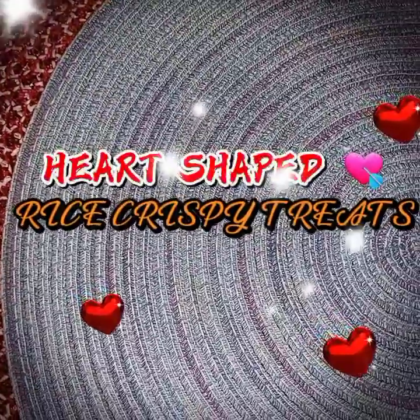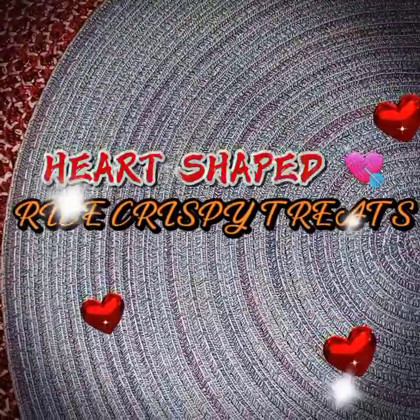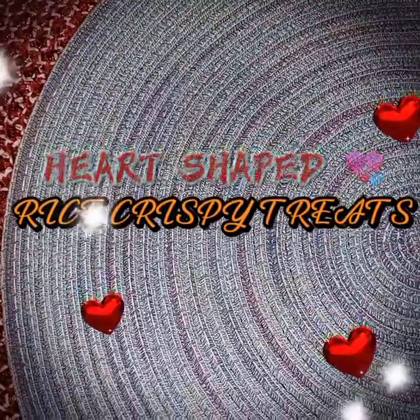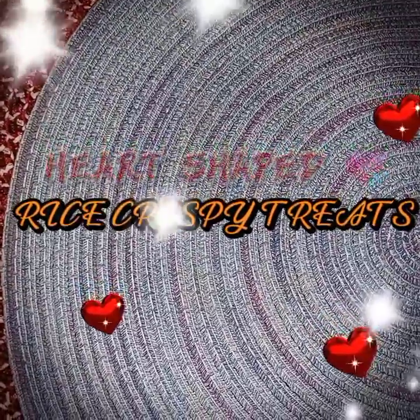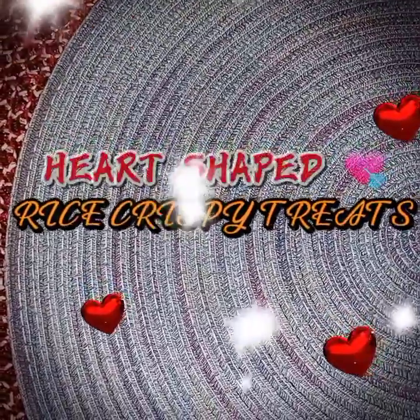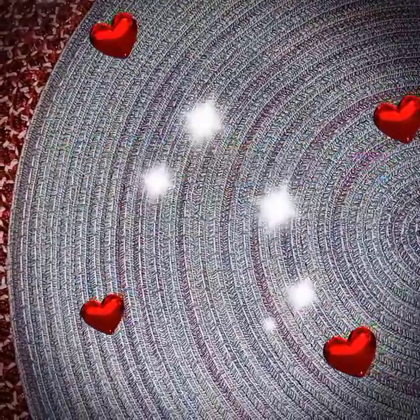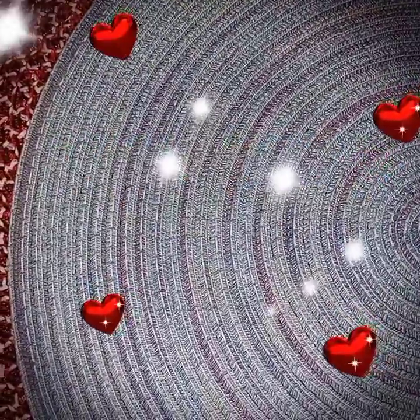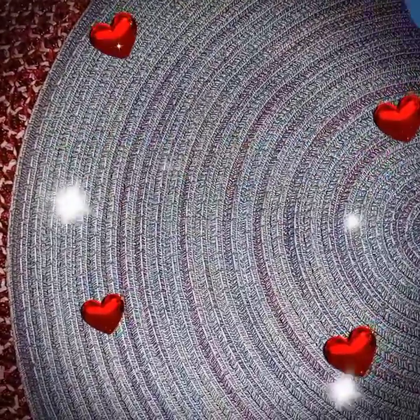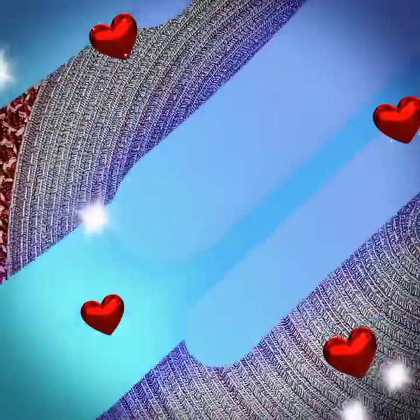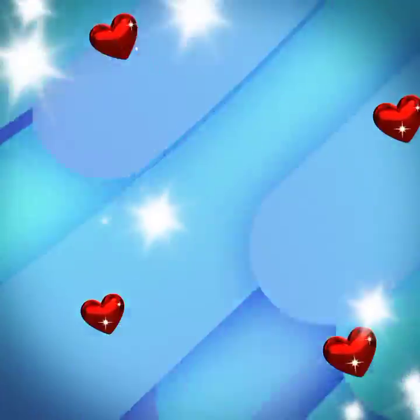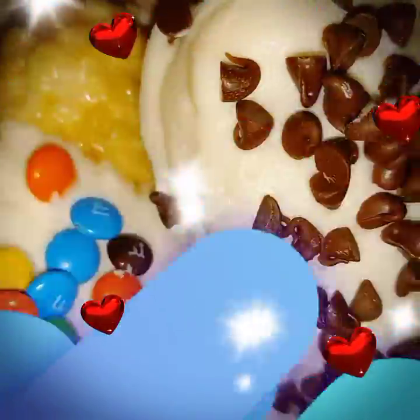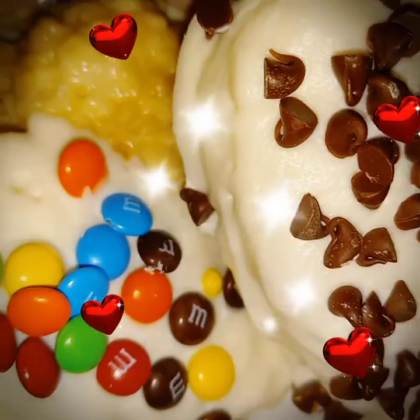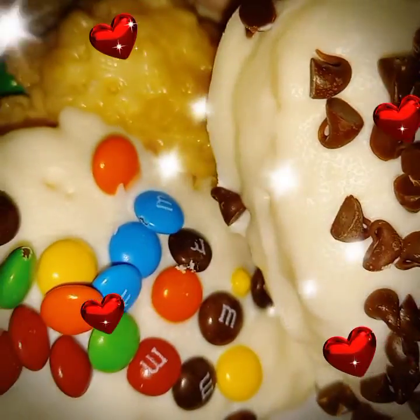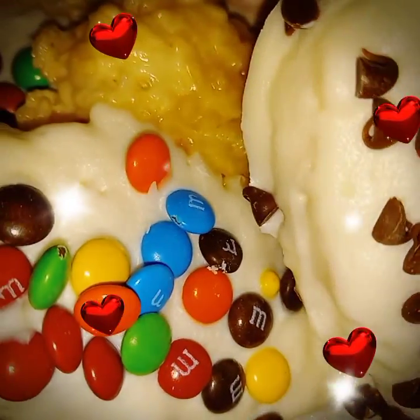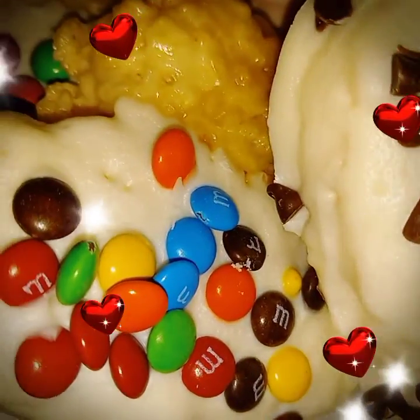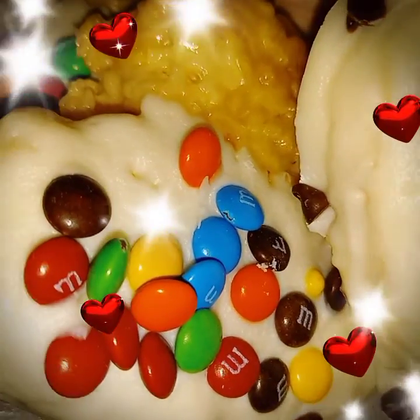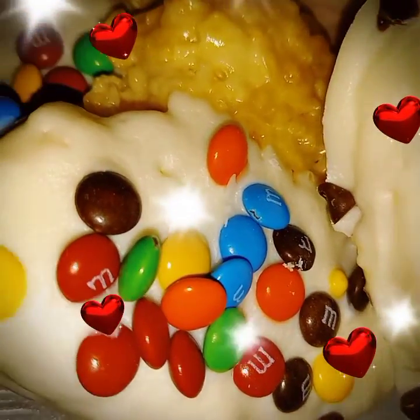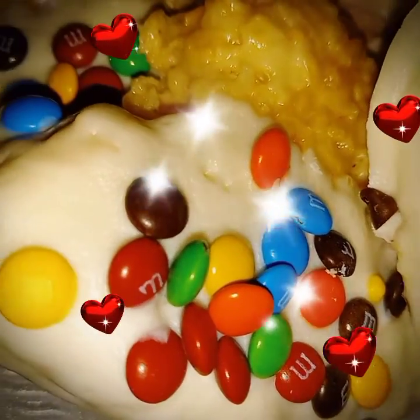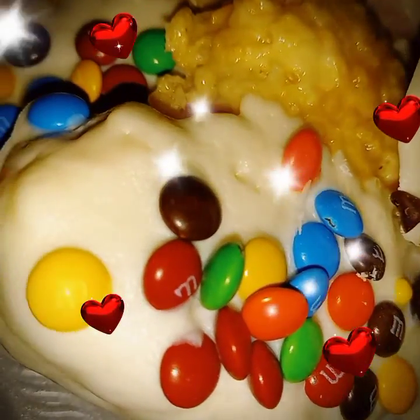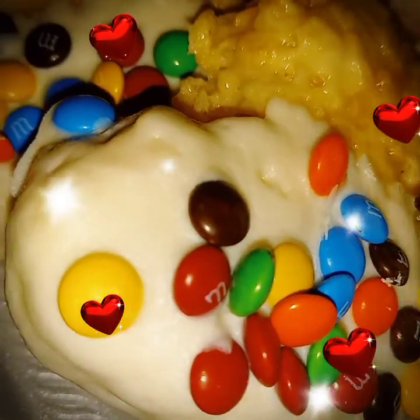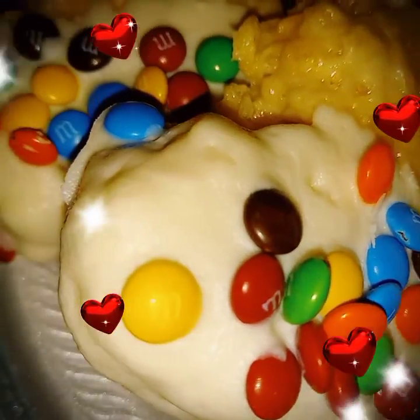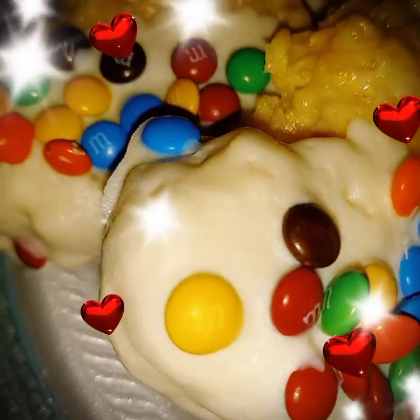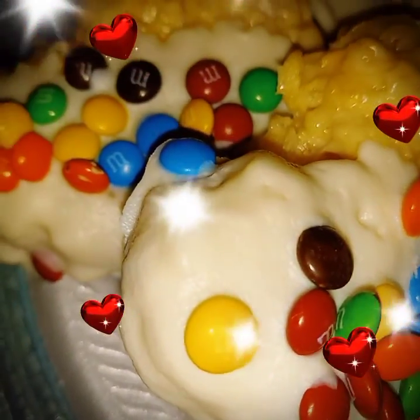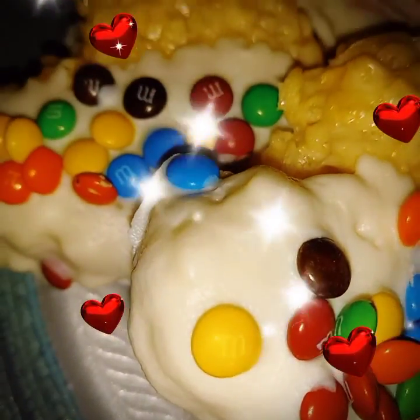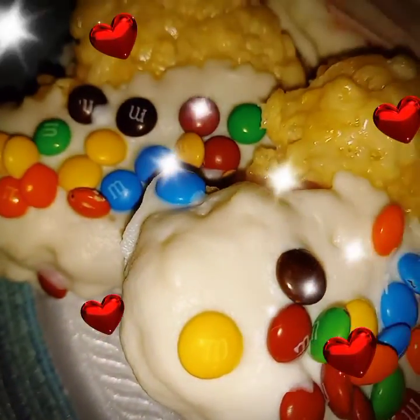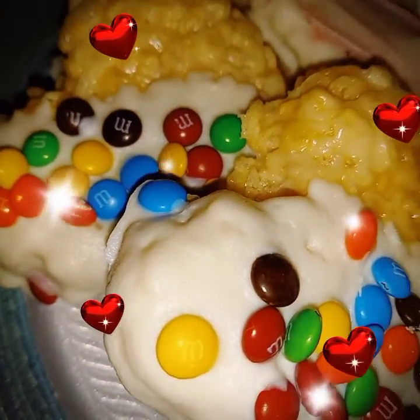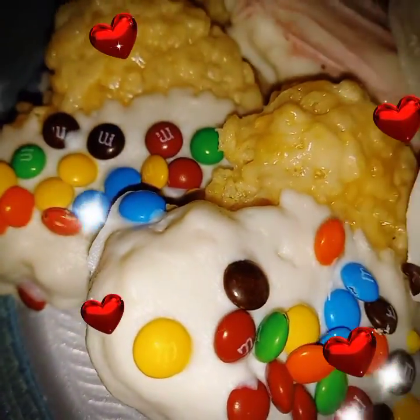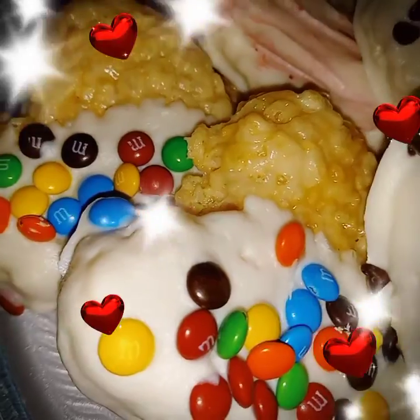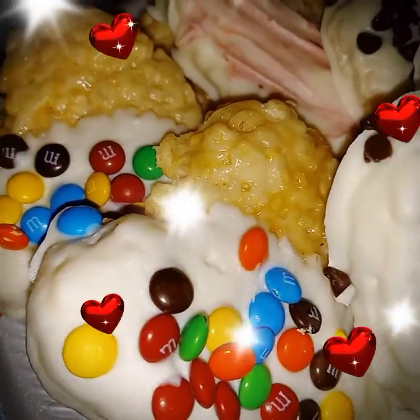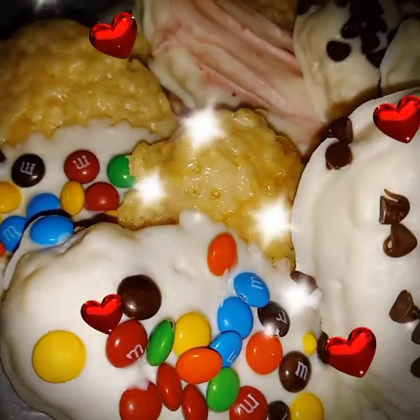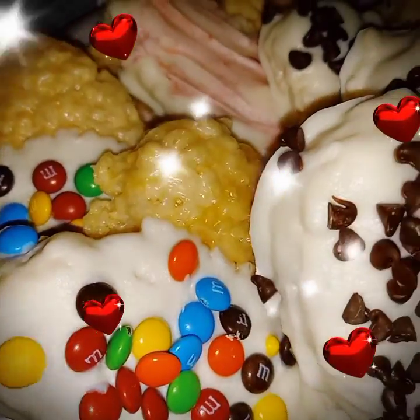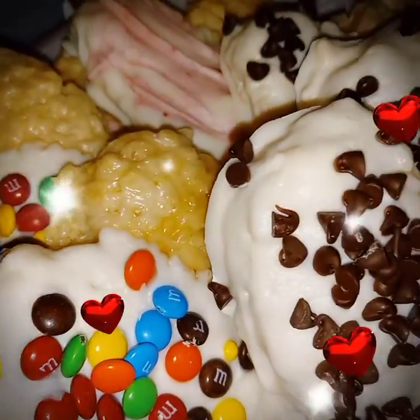Welcome everyone to Razzie Dazzie's Life. Today we'll be making heart-shaped Rice Krispie Treats. These are so easy to make.